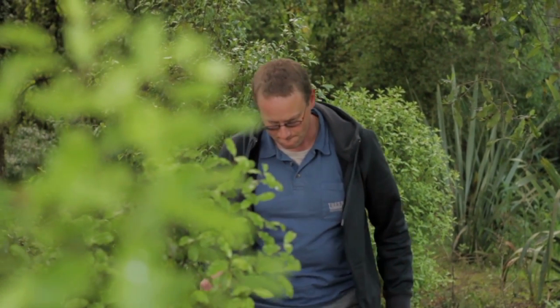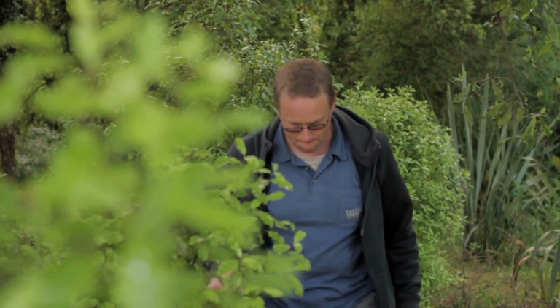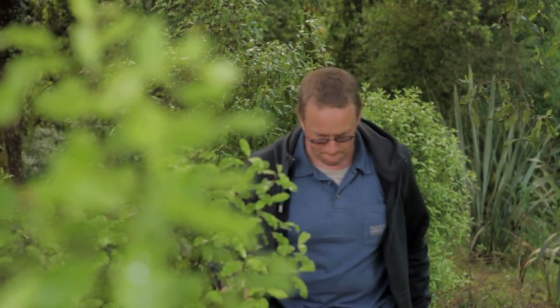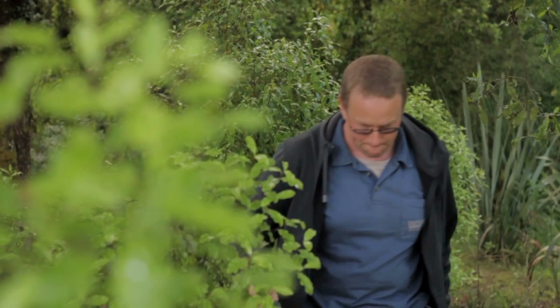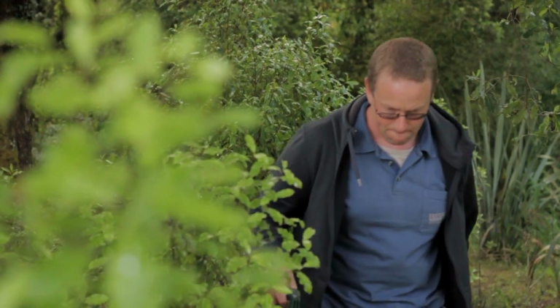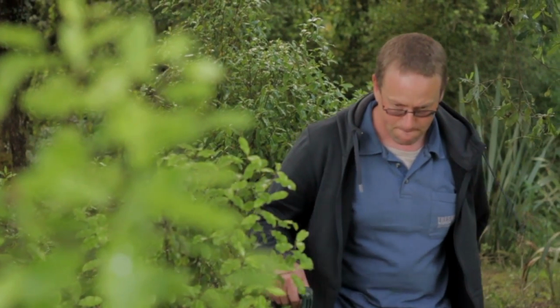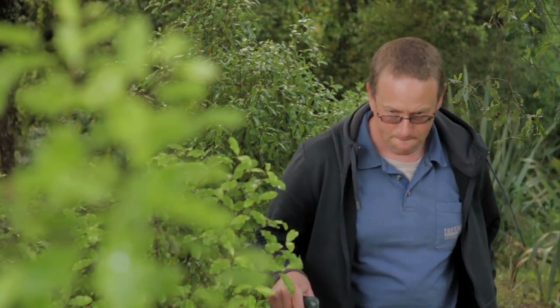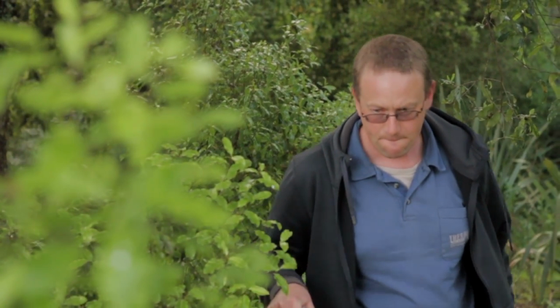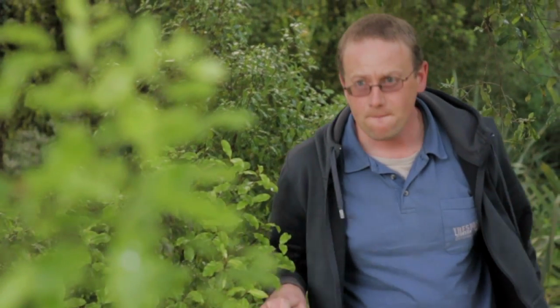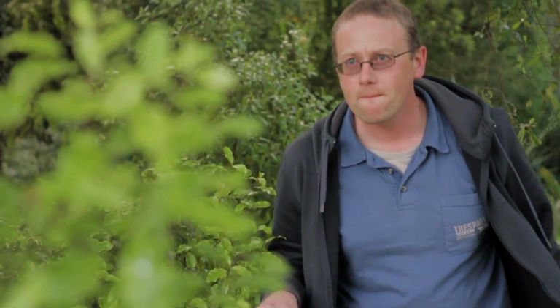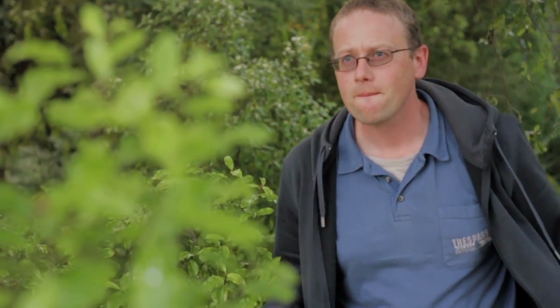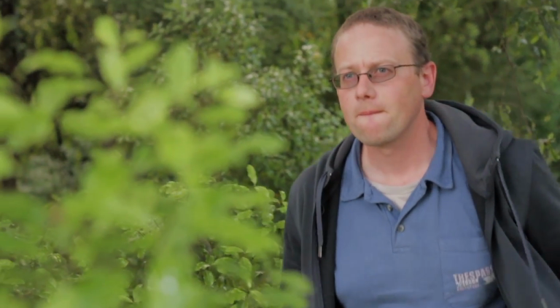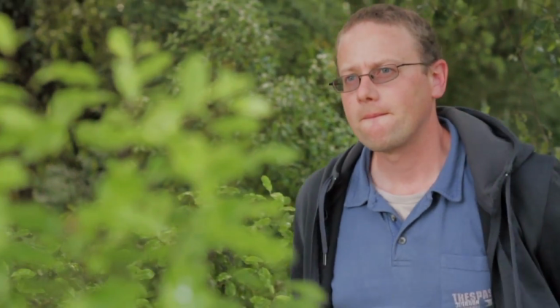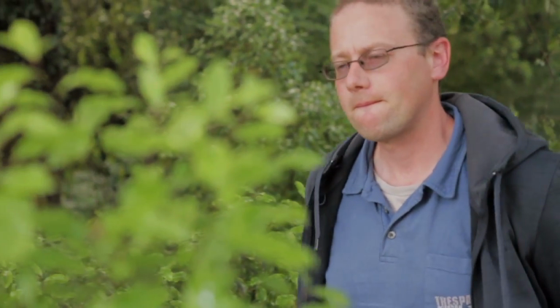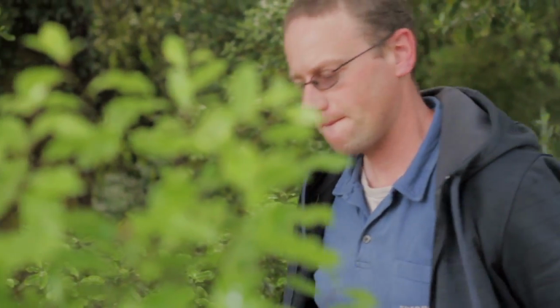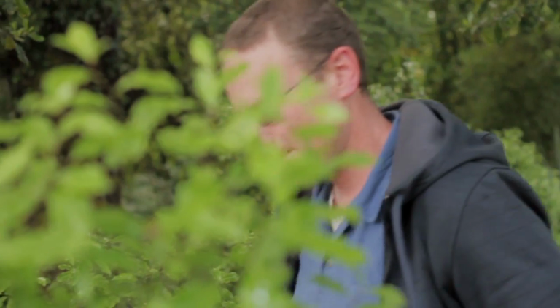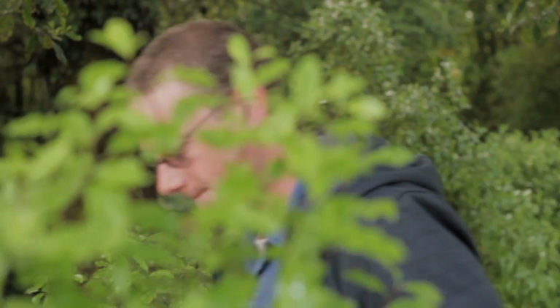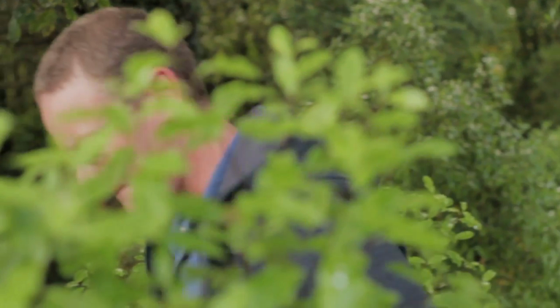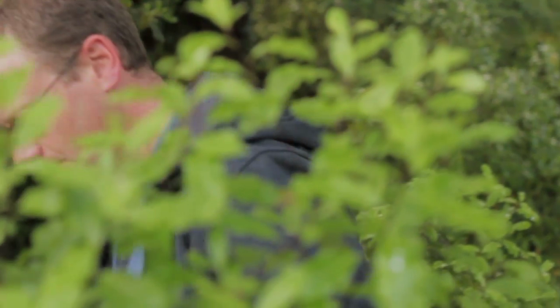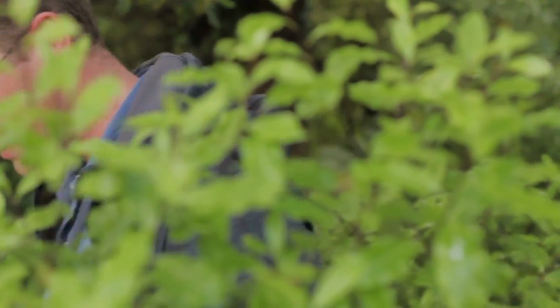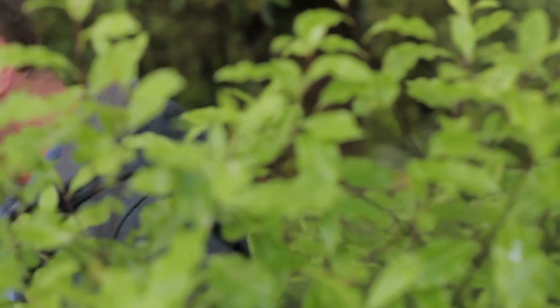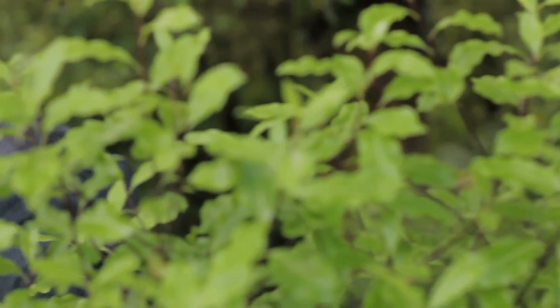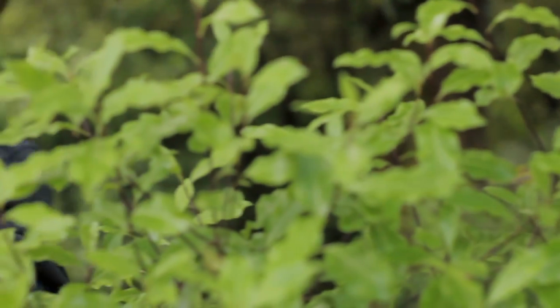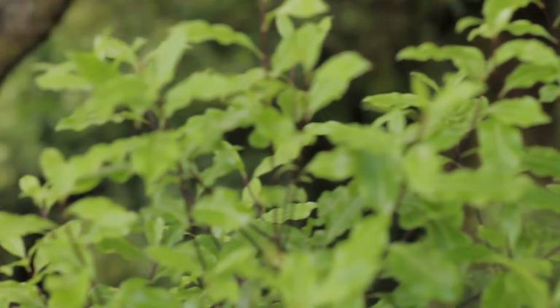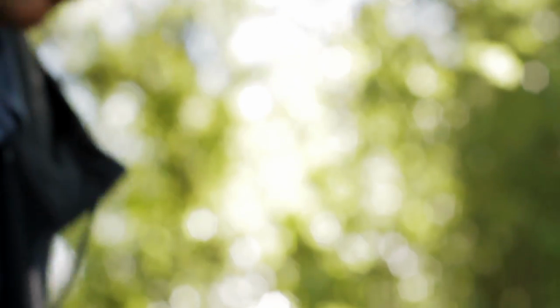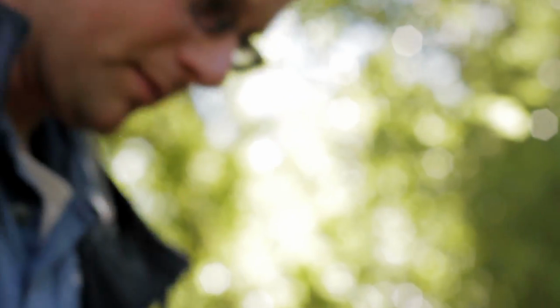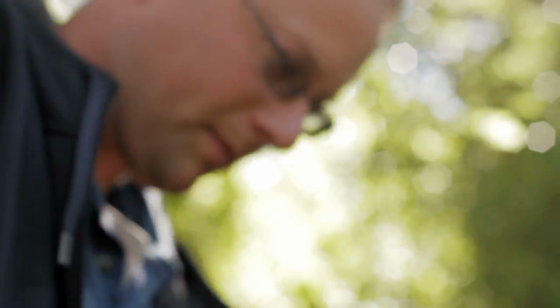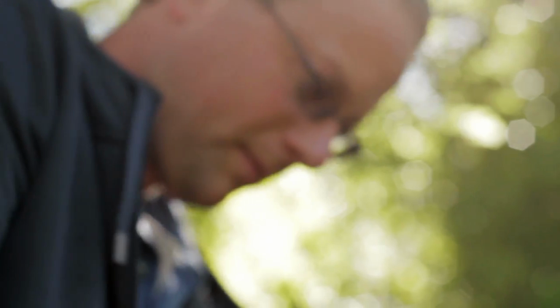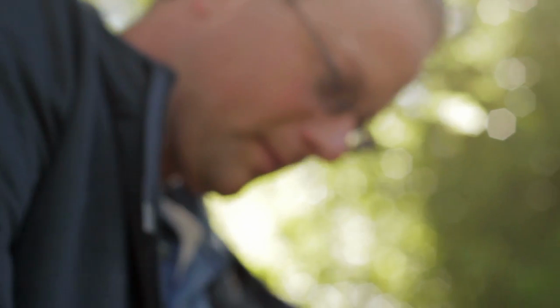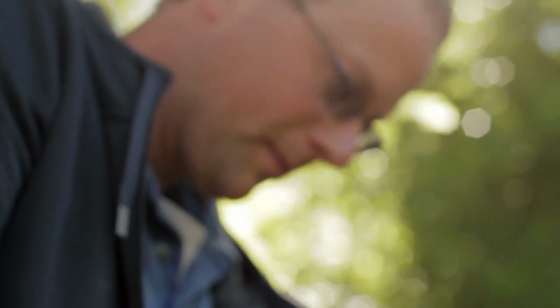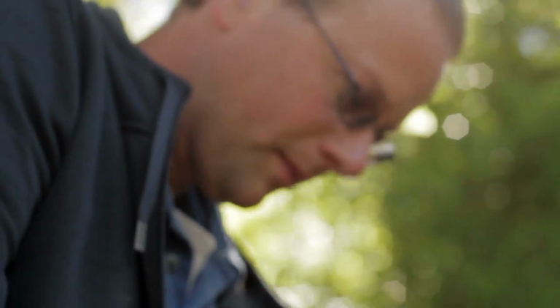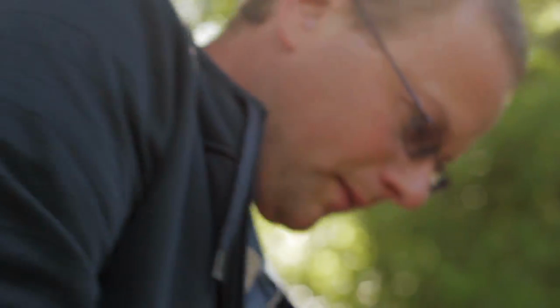My name is Darren May. I'm a third year student at SIT studying environmental management. I'm originally from England and I made the move over here three years ago.